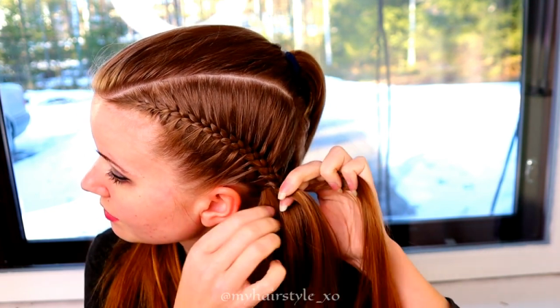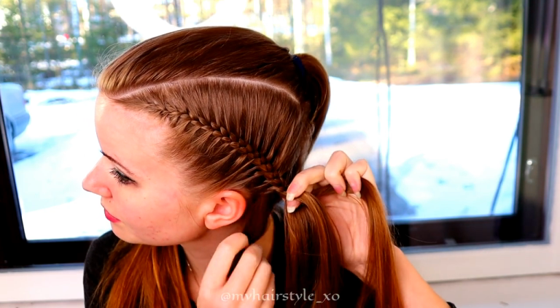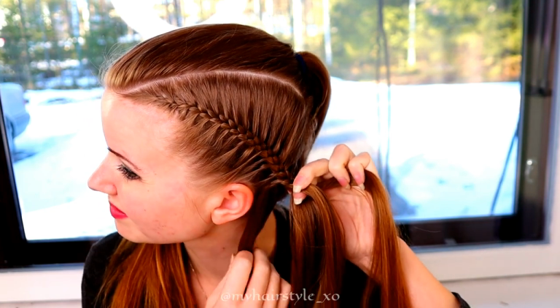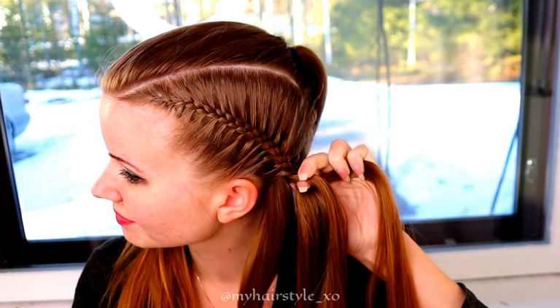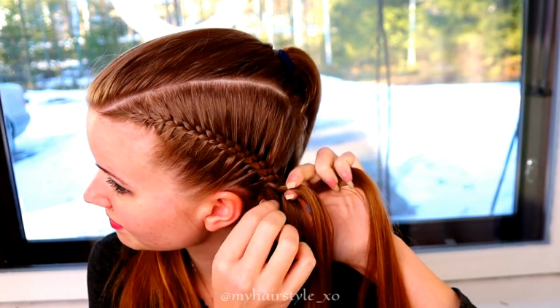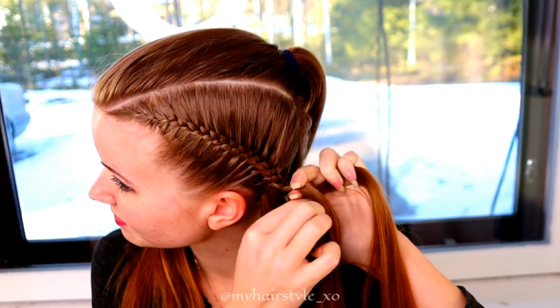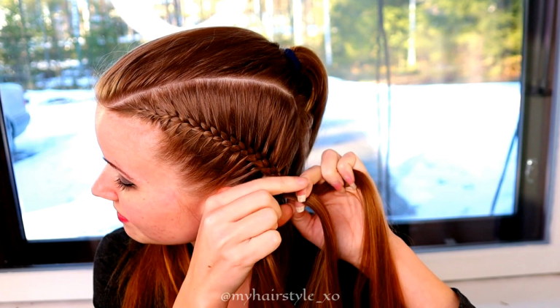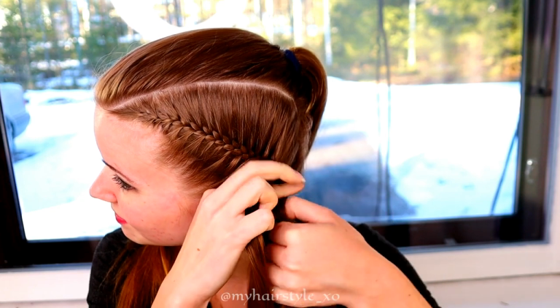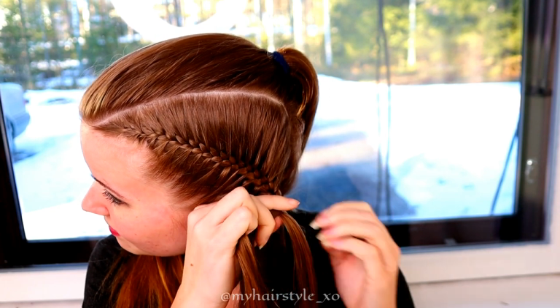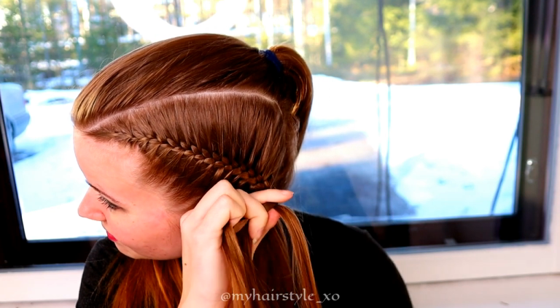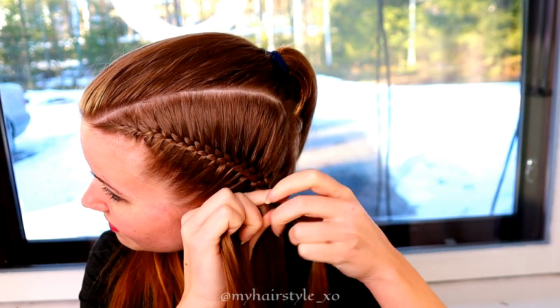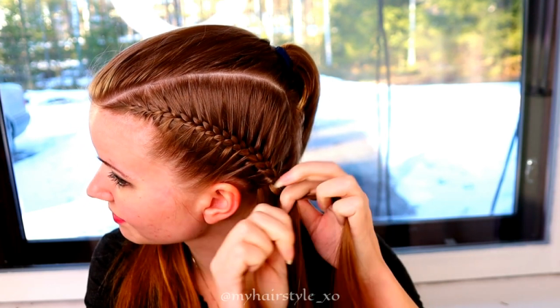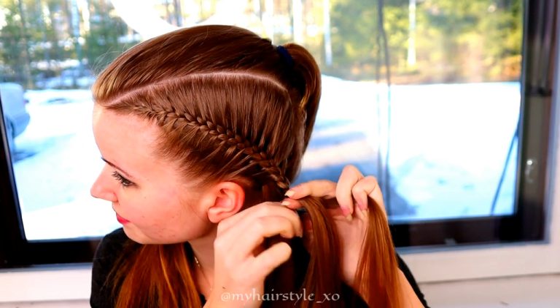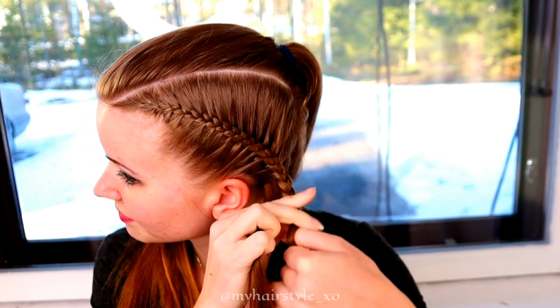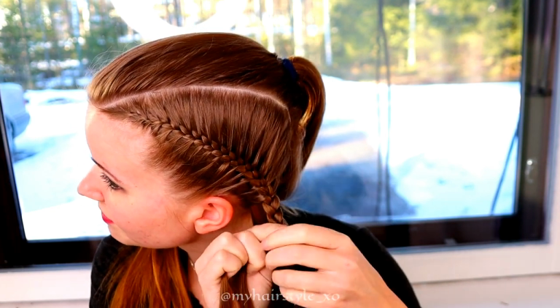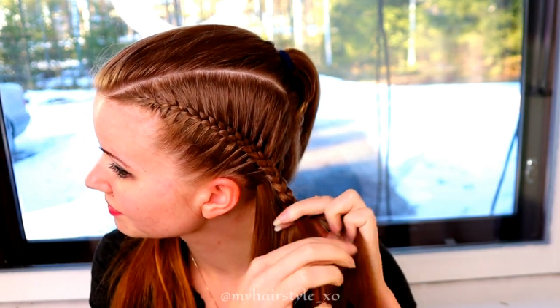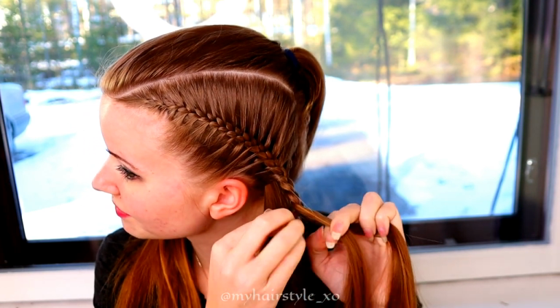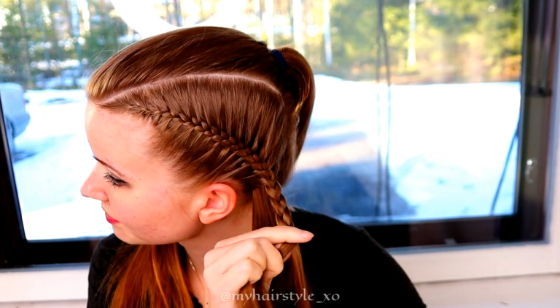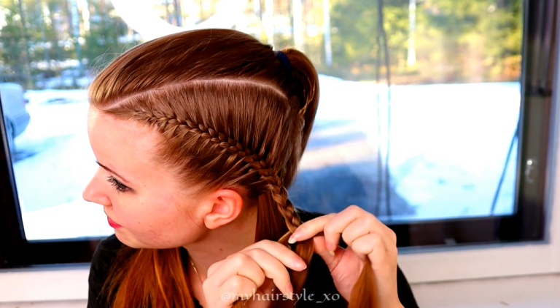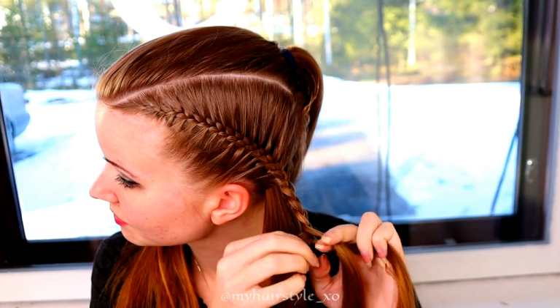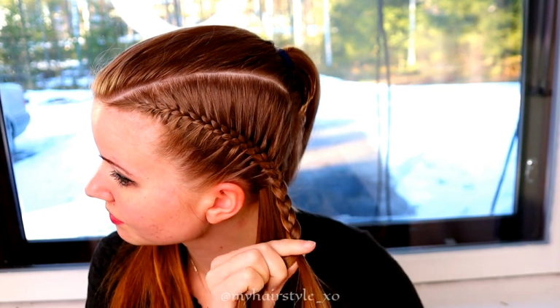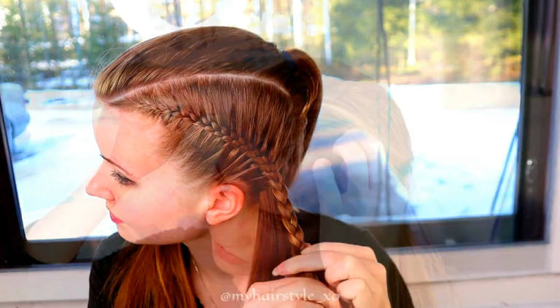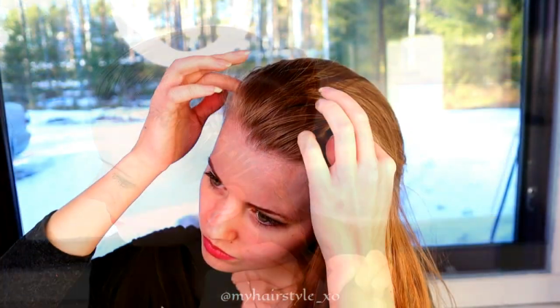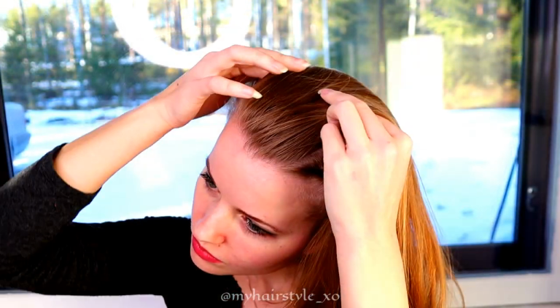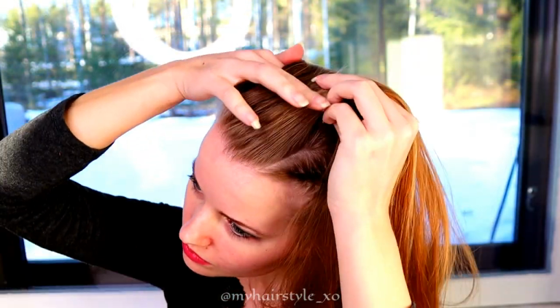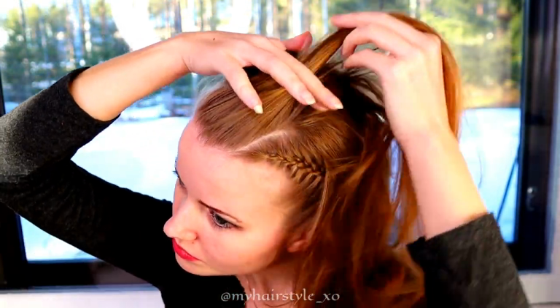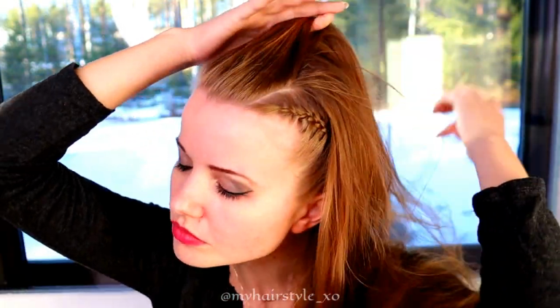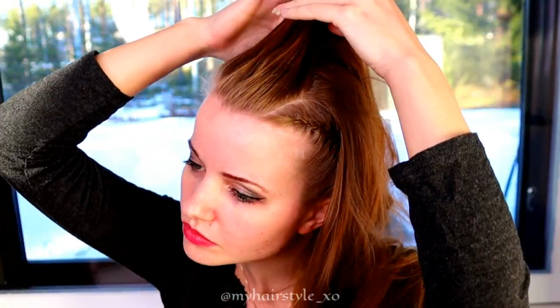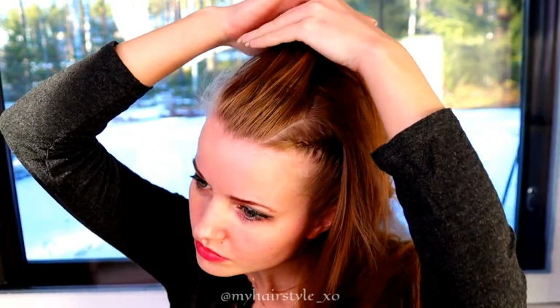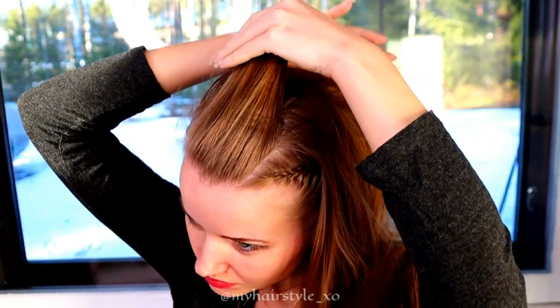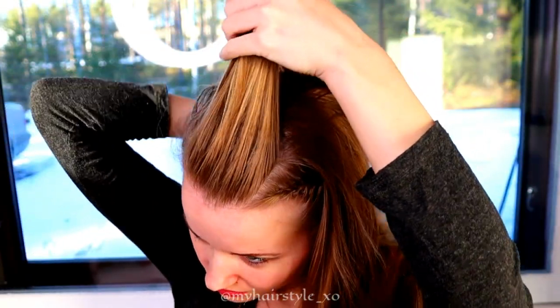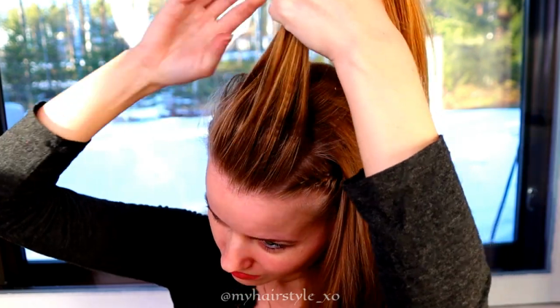After the last additions, keep on braiding until you can make sure that the braid will reach the ponytail in the back. Next, I will create the pull-through braid.